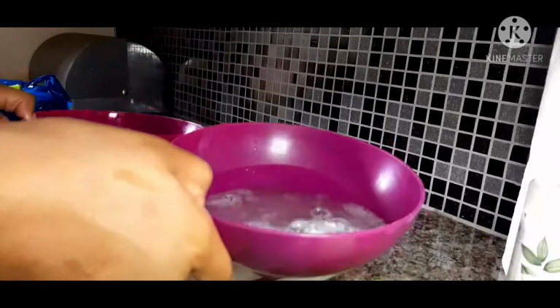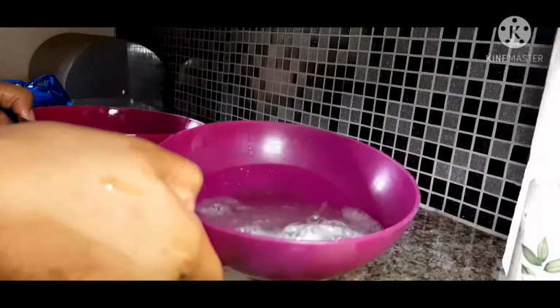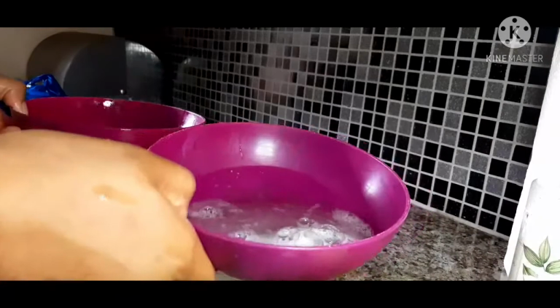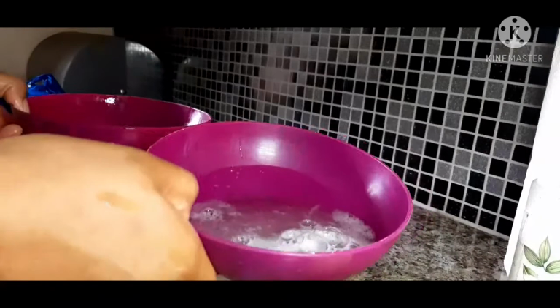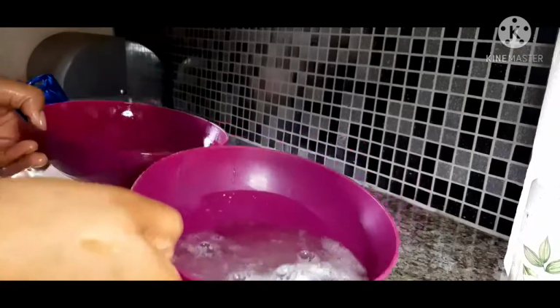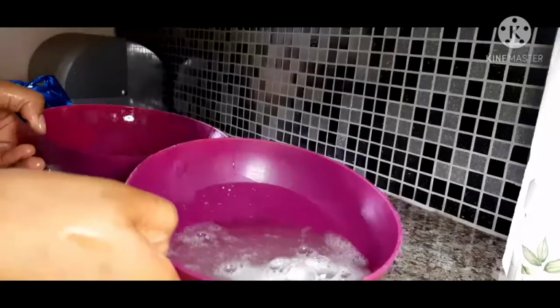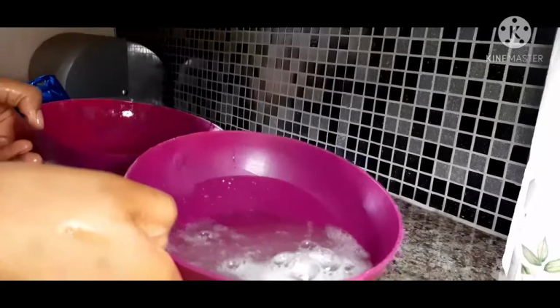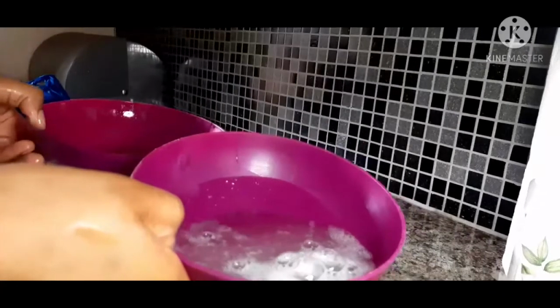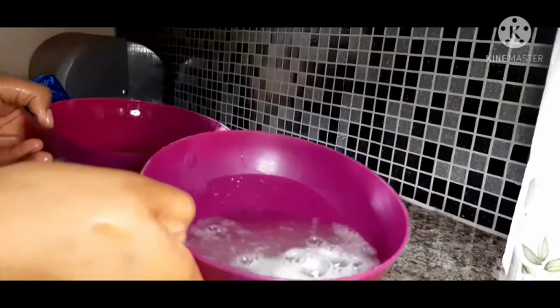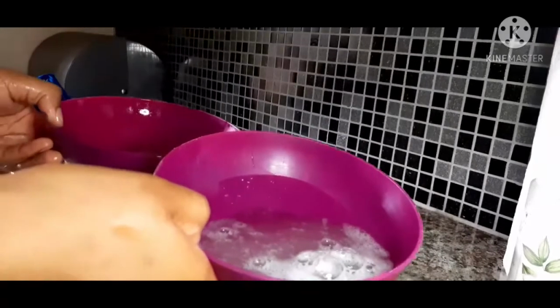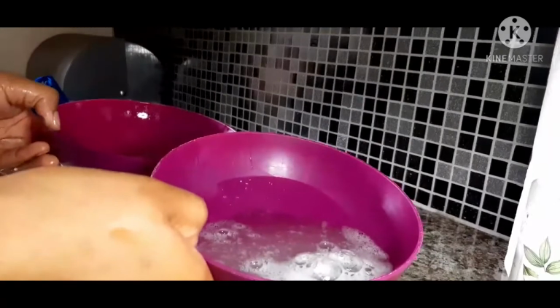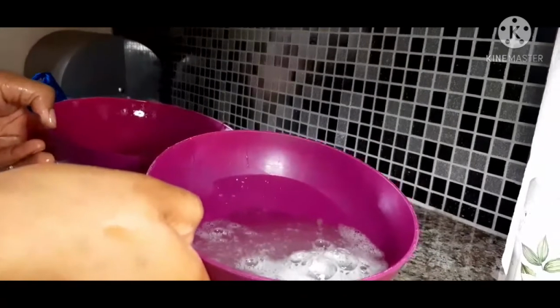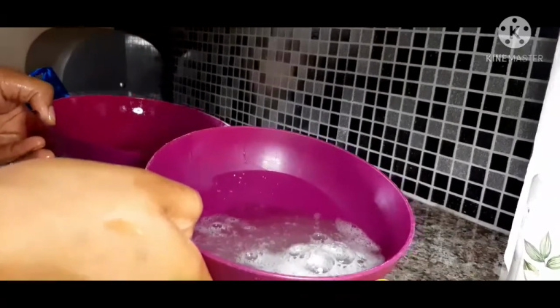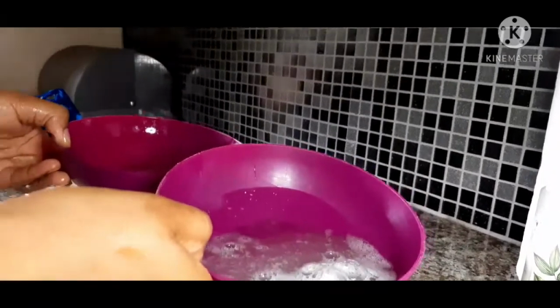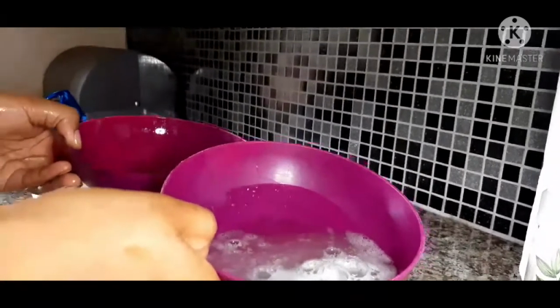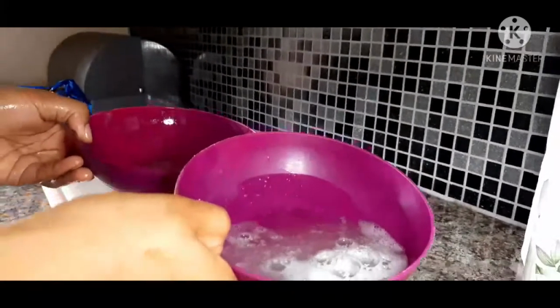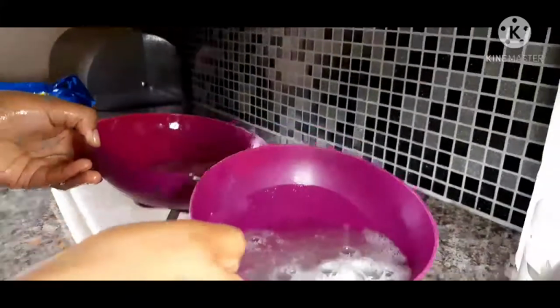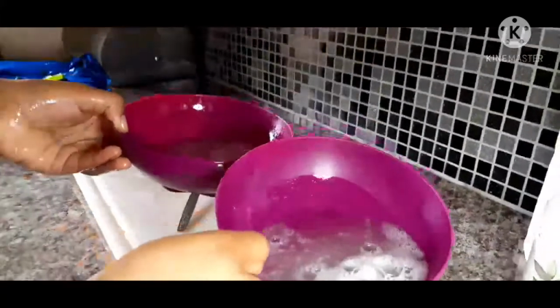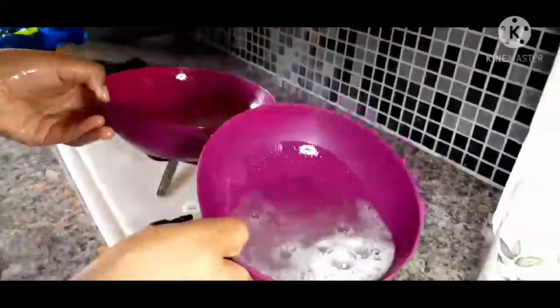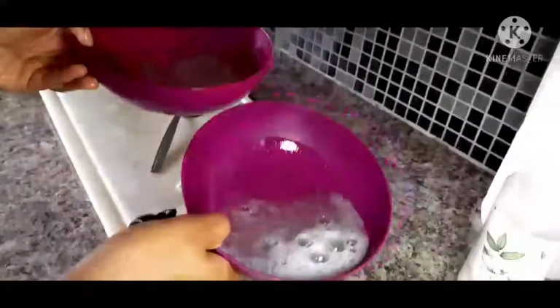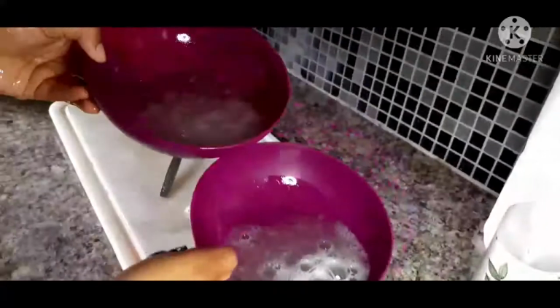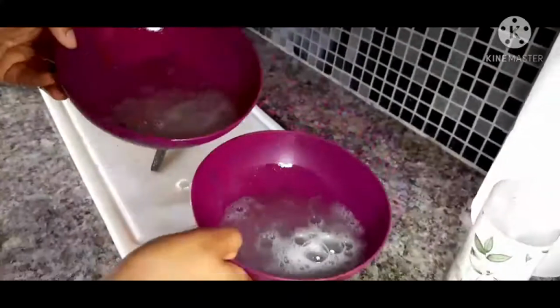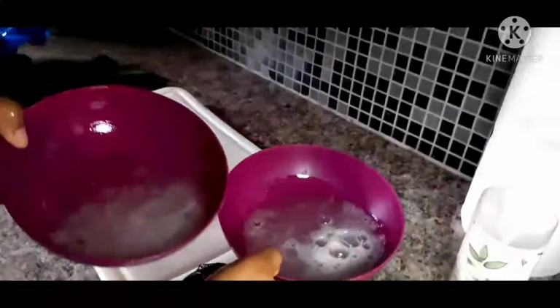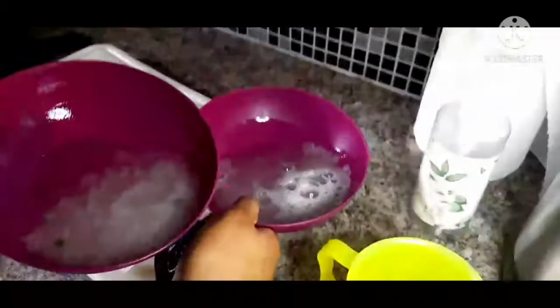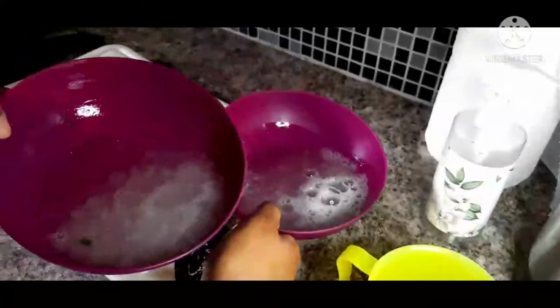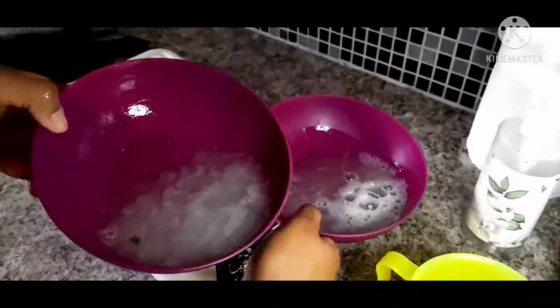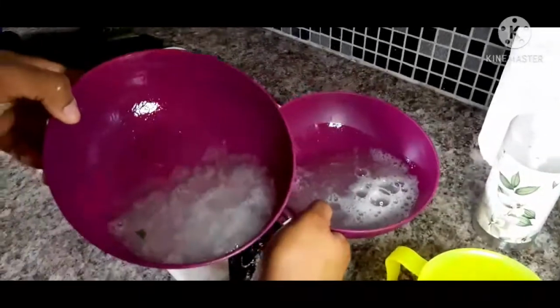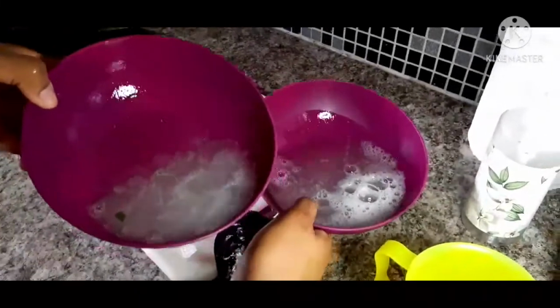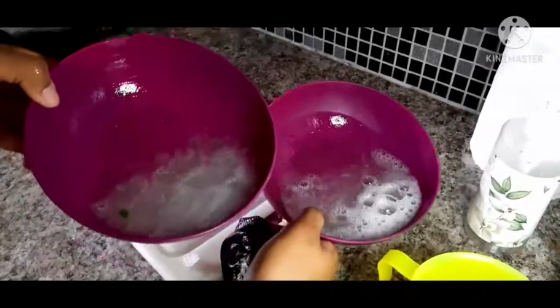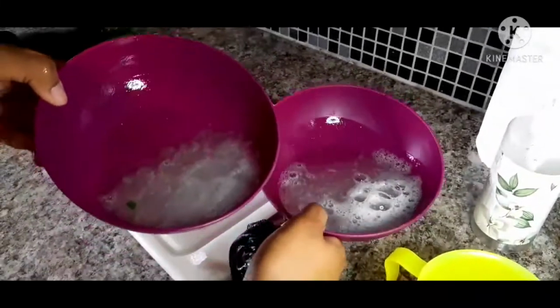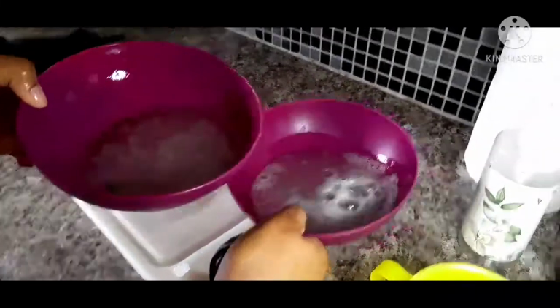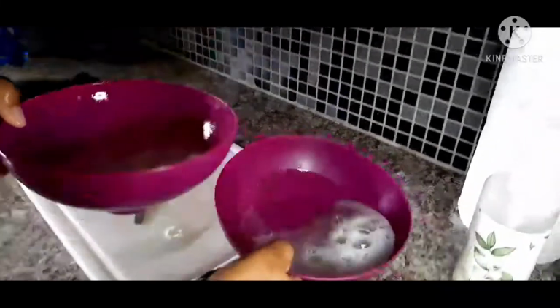I'm in the dark — no Eskom. We gotta do what we gotta do: edit the videos and keep it going. So round two of the extraction.